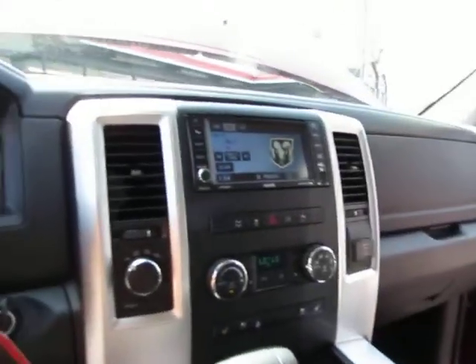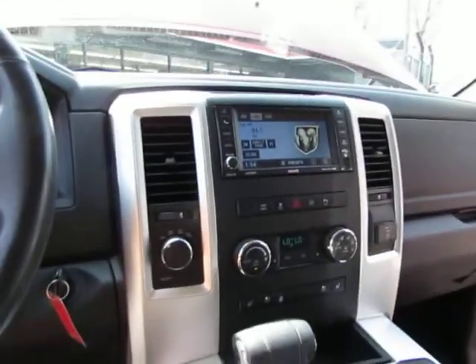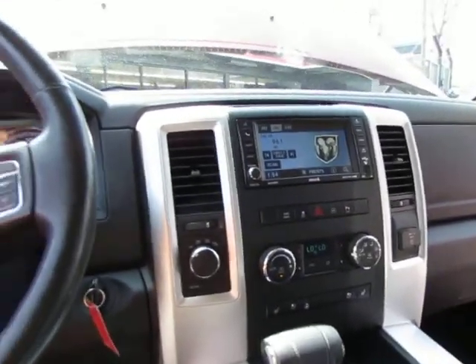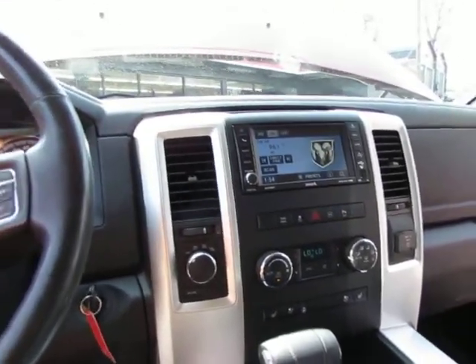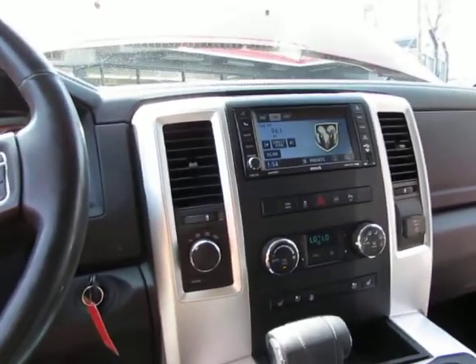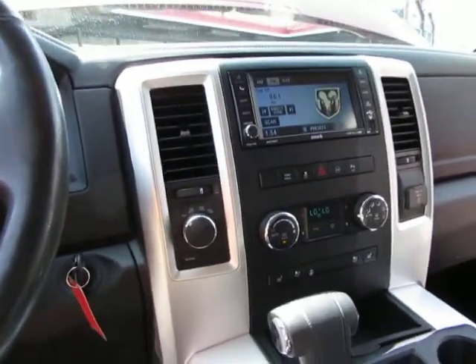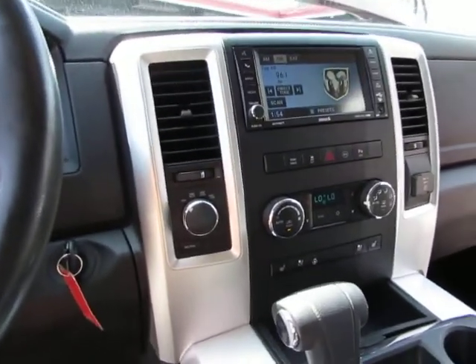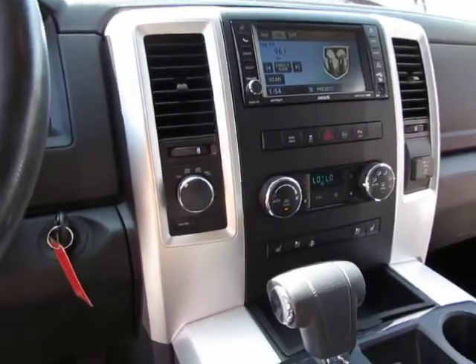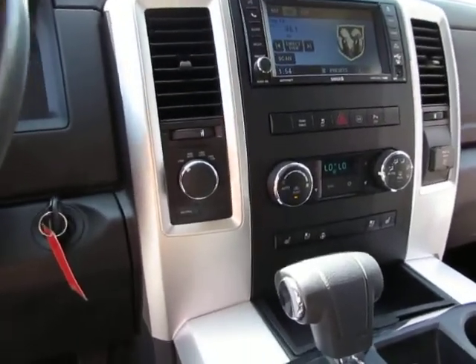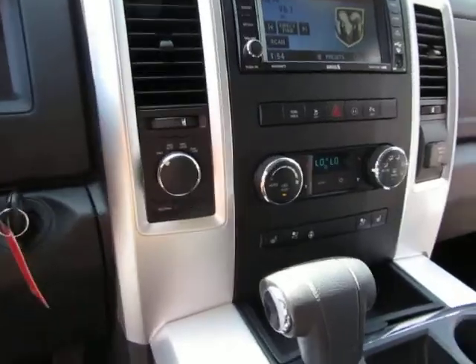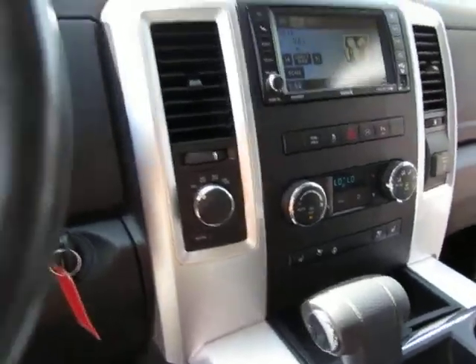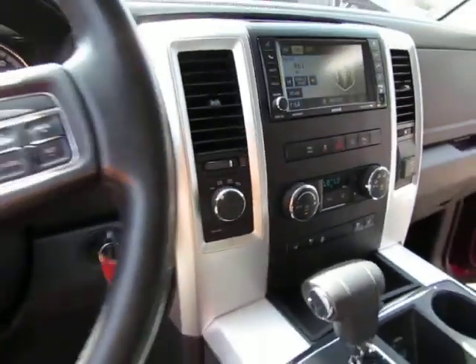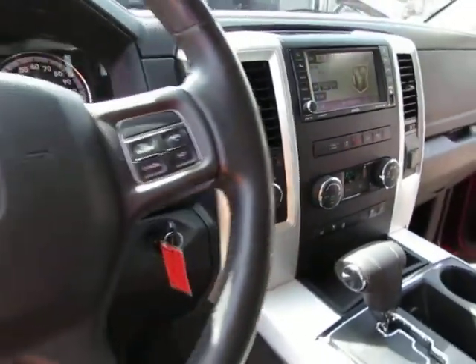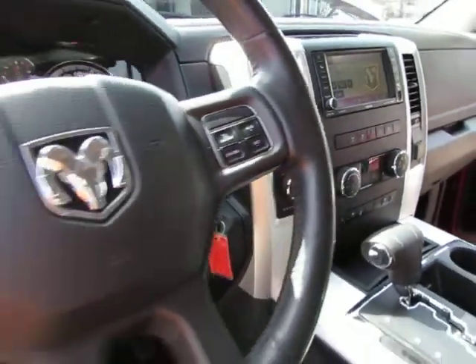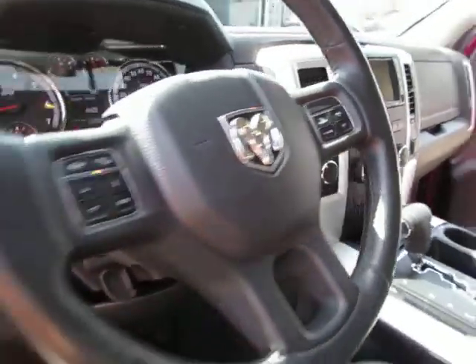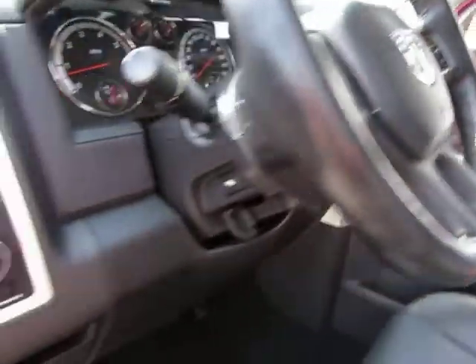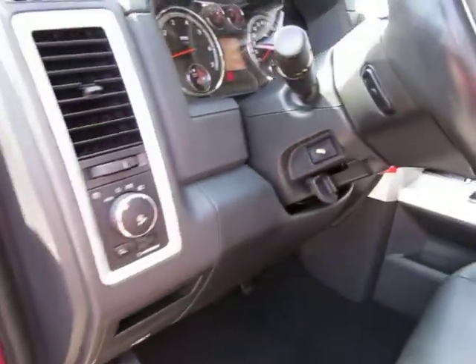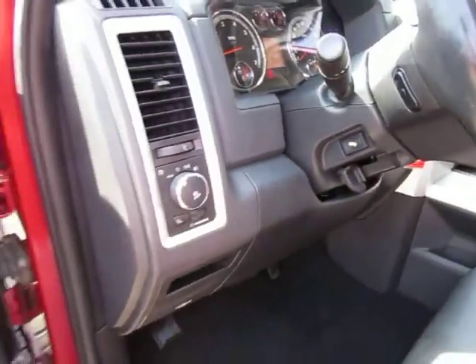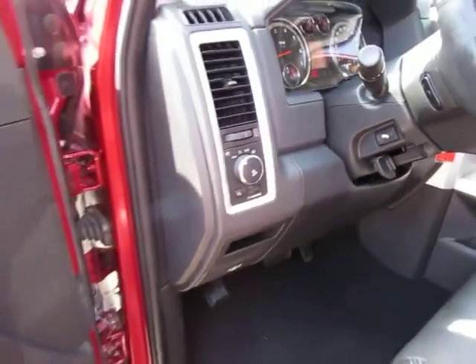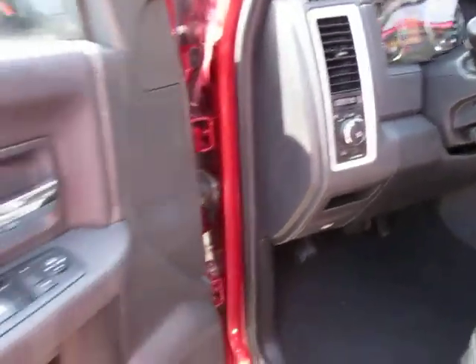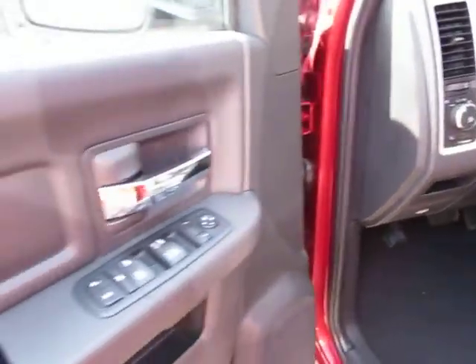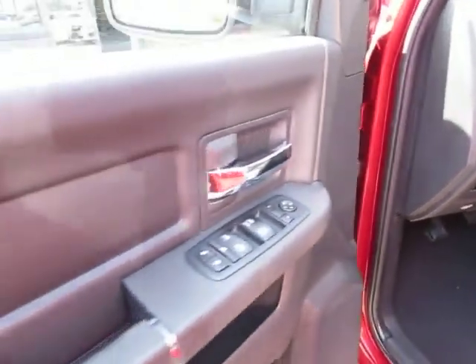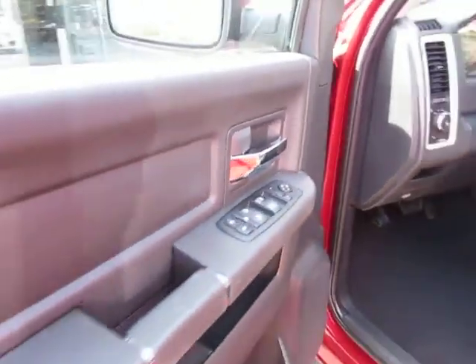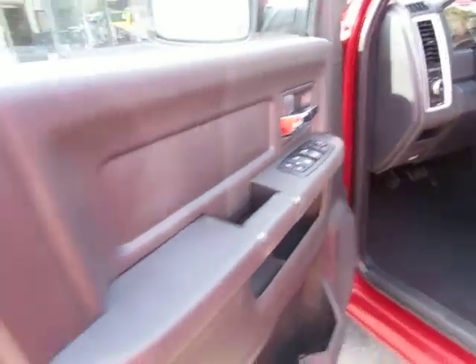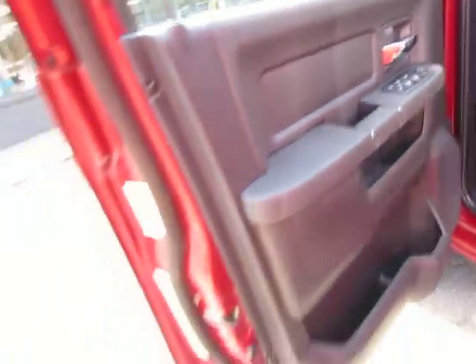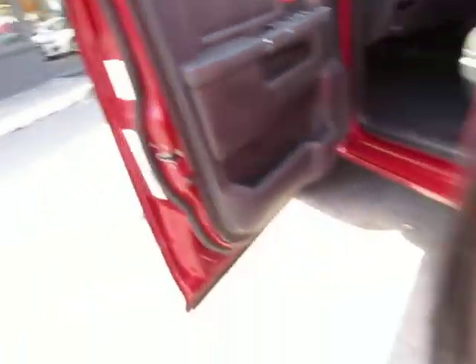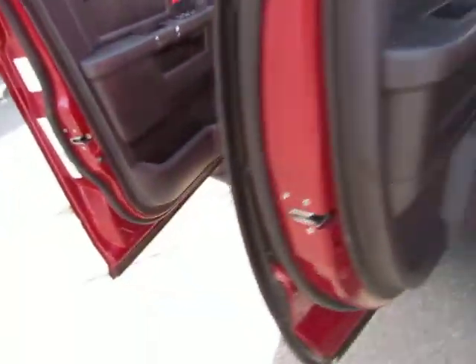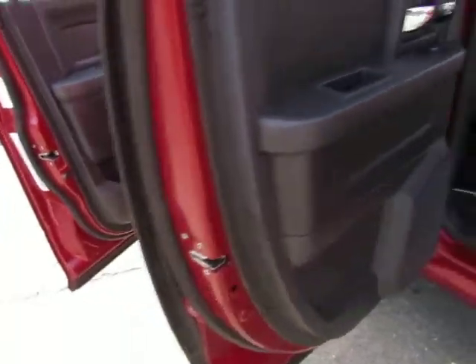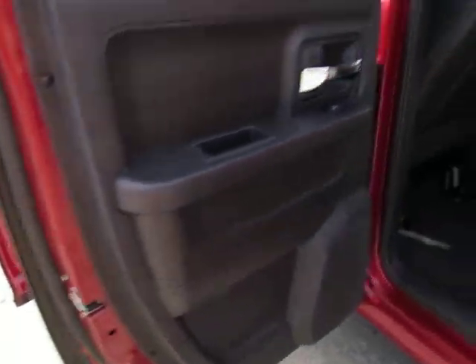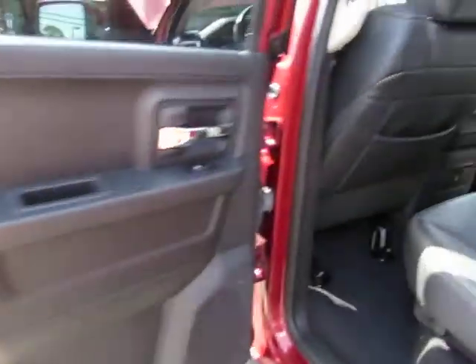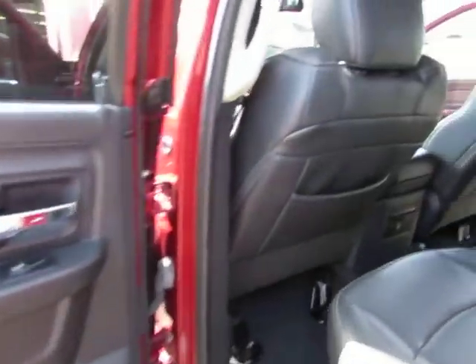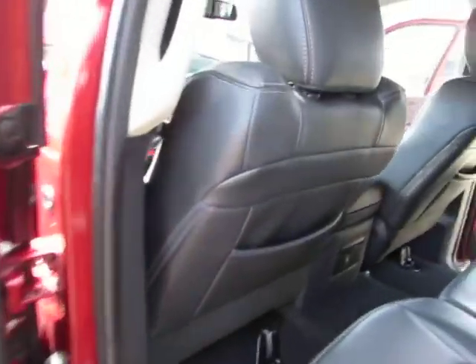It features heated seats, heated steering wheel, fog lights, one-touch windows, and heated mirrors. Very nice — it has a bunch of bells and whistles.